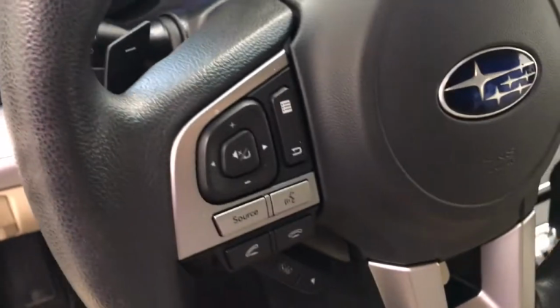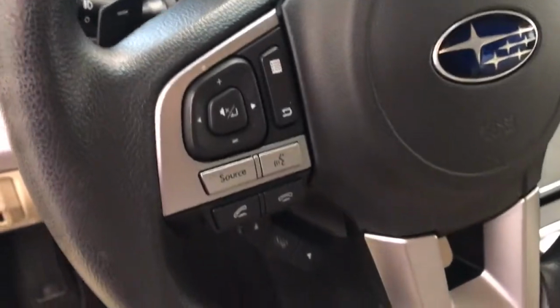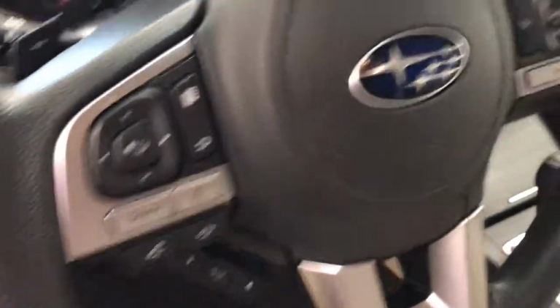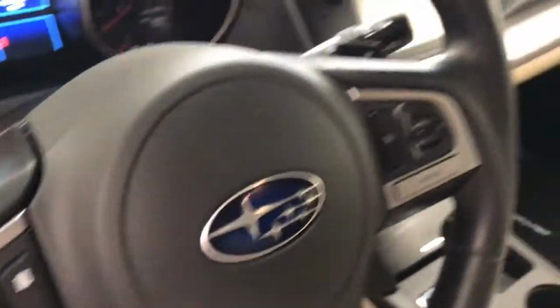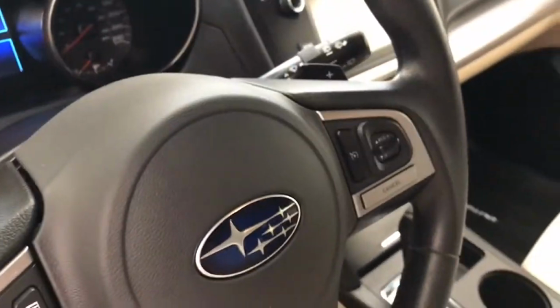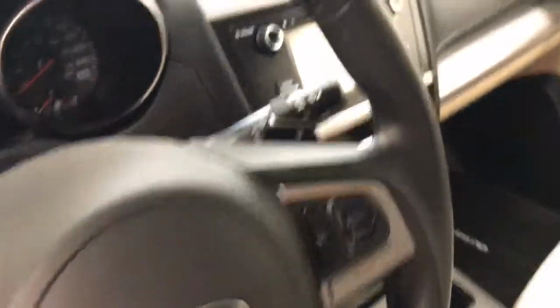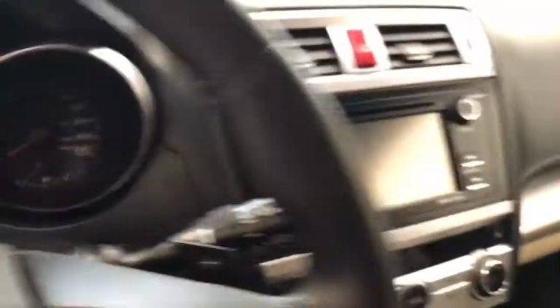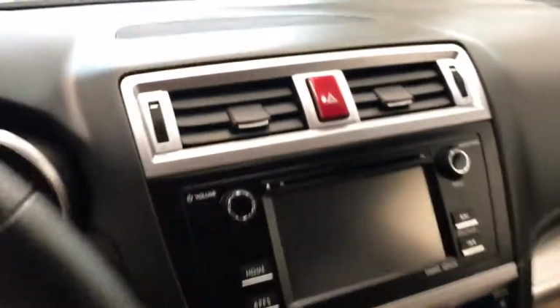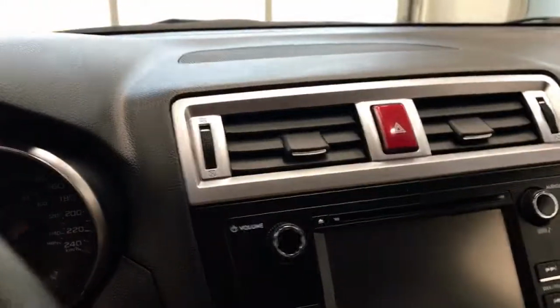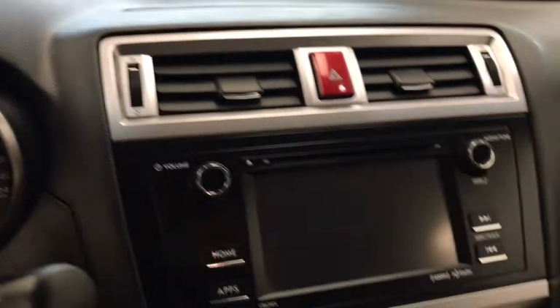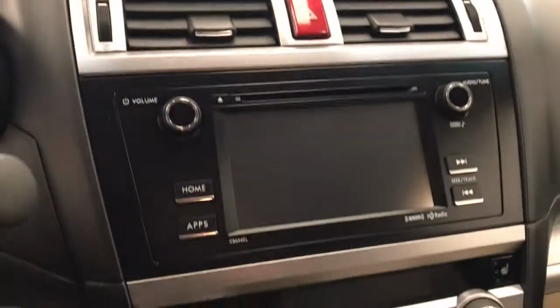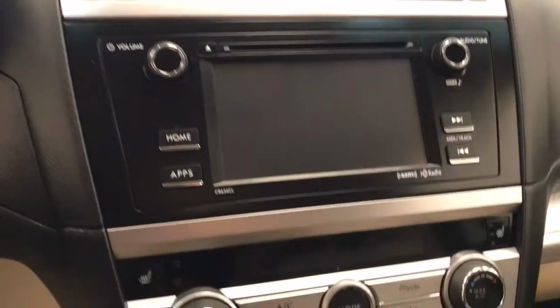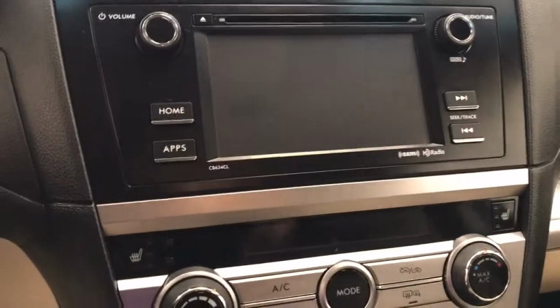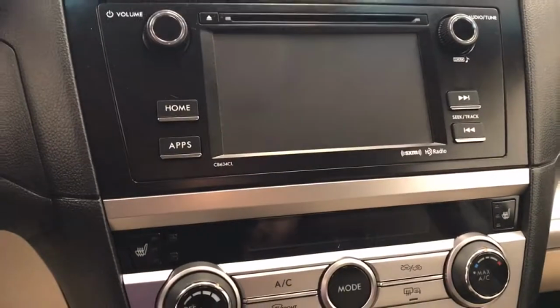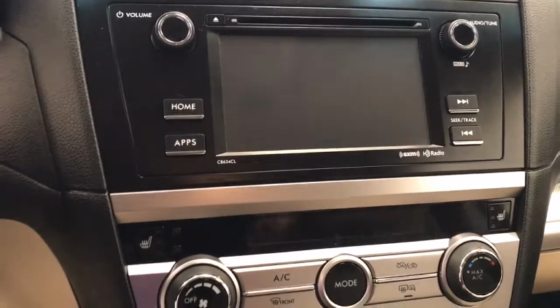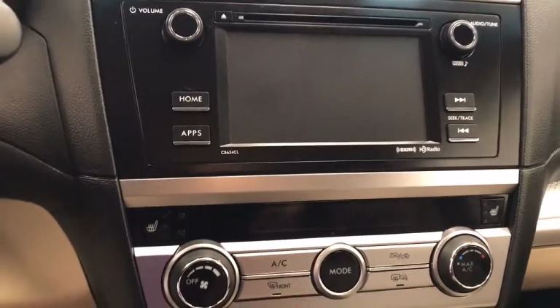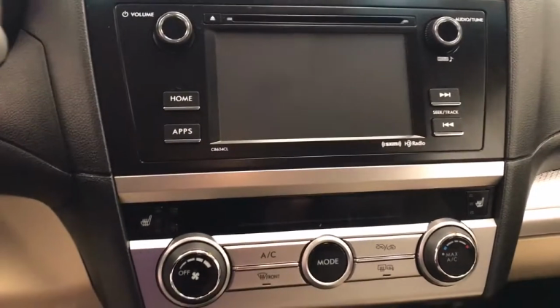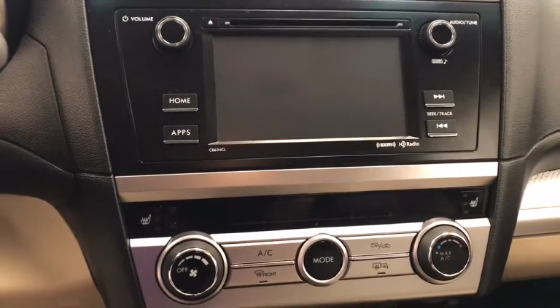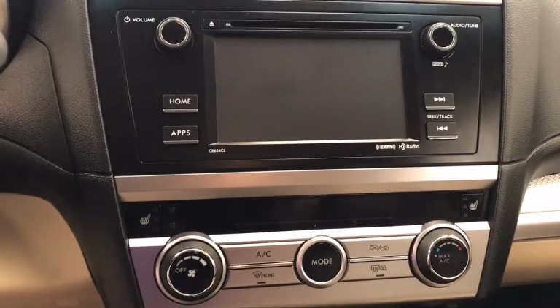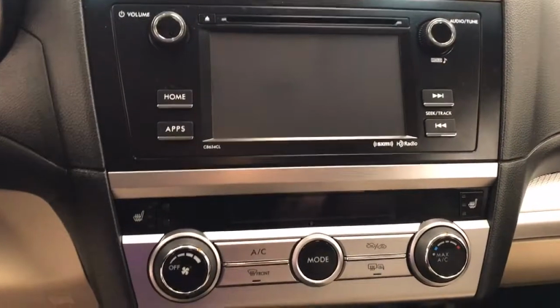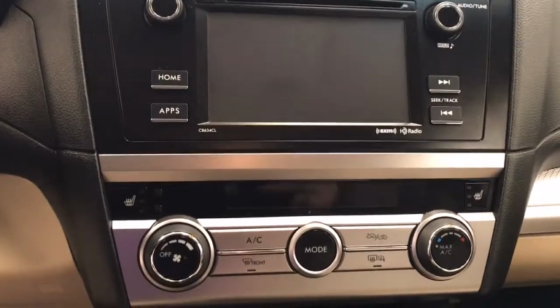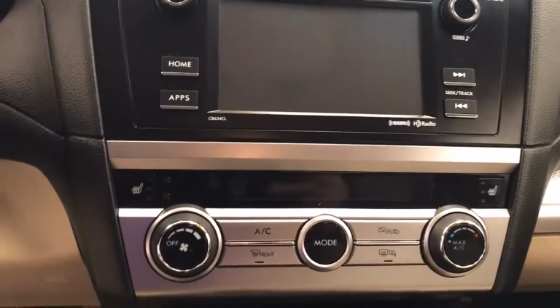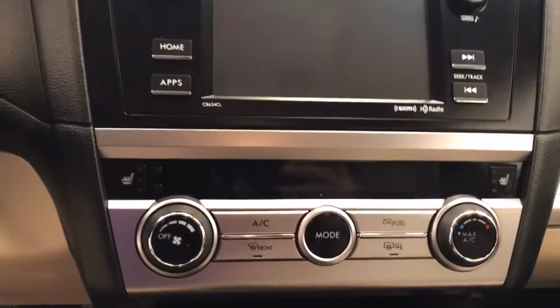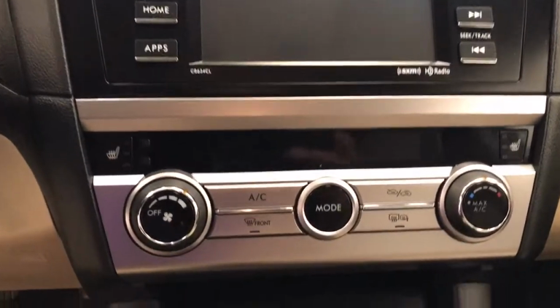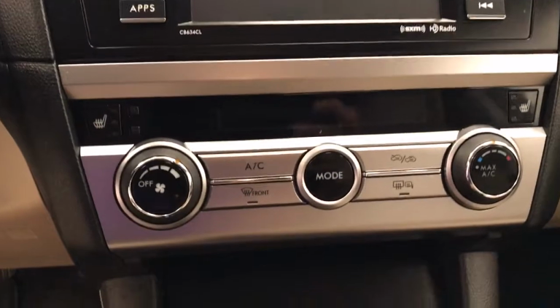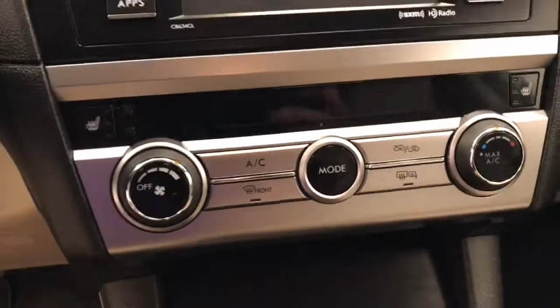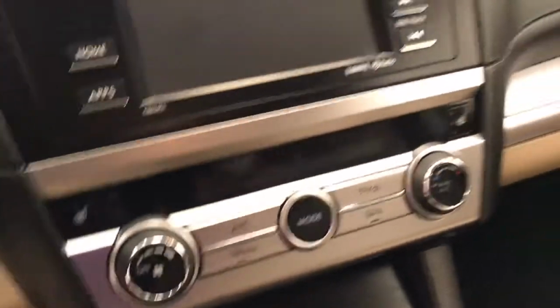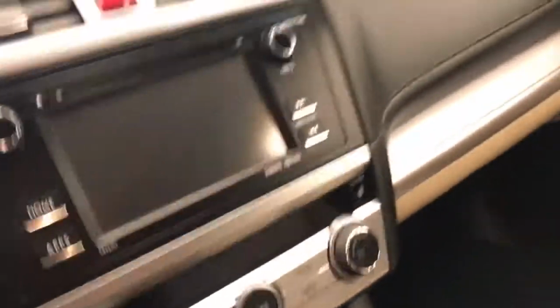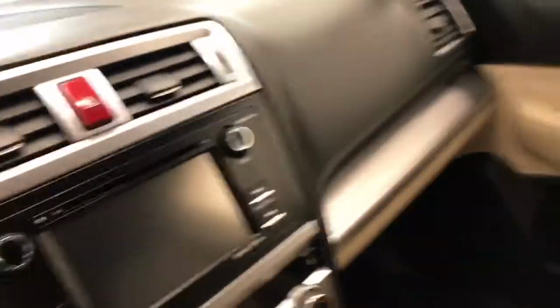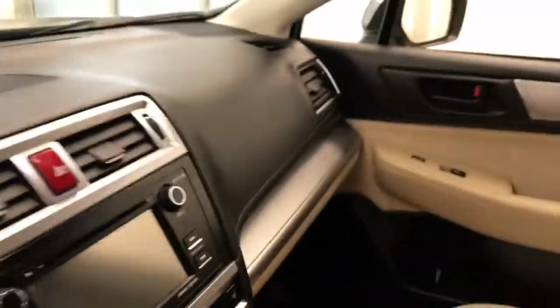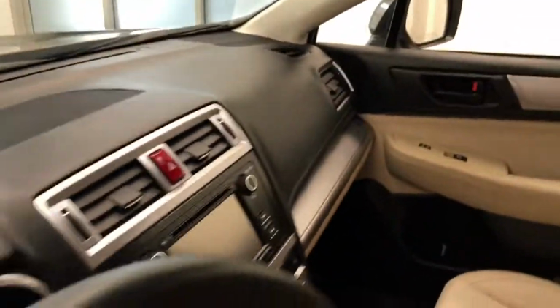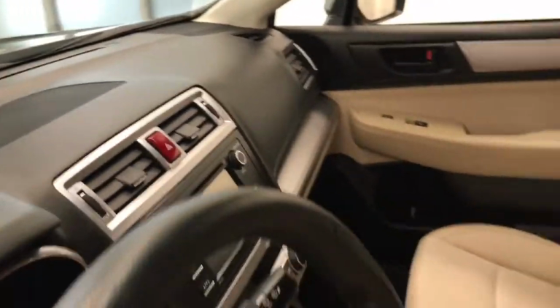Hands-free communication and audio controls, cruise control, CD/AM/FM/XM satellite-ready with USB and auxiliary support, heated seats, climate-controlled AC, and our interior color is jet black and tan.